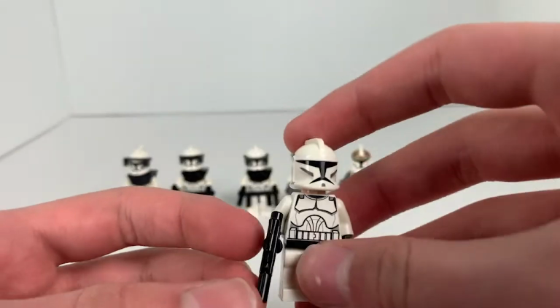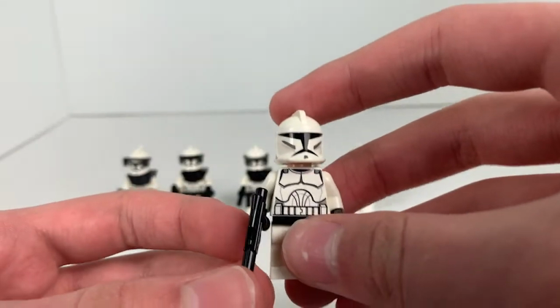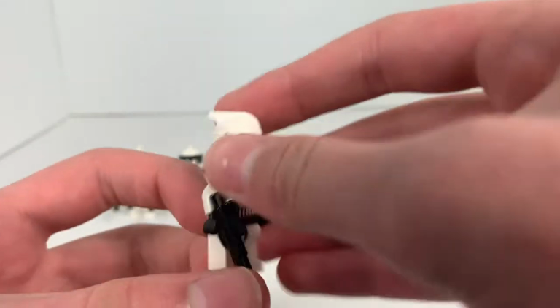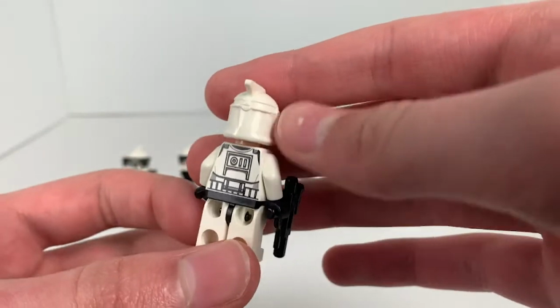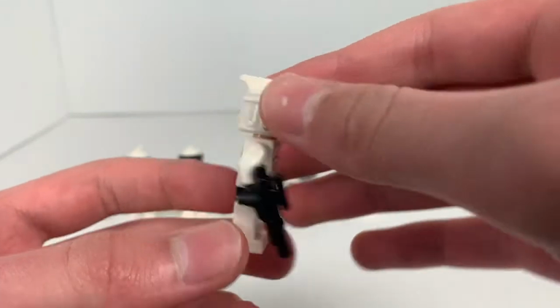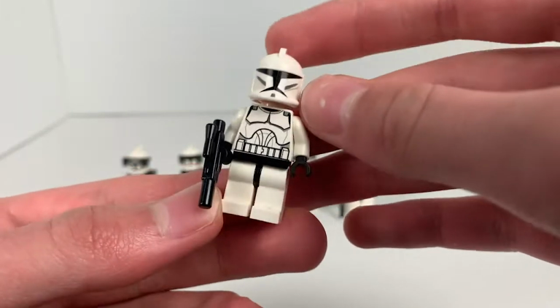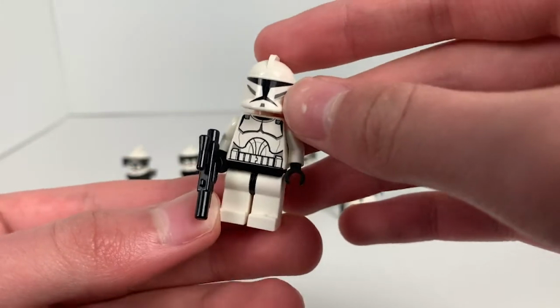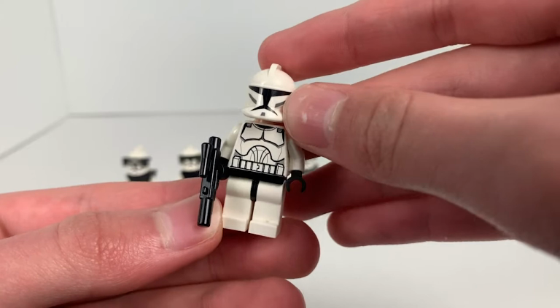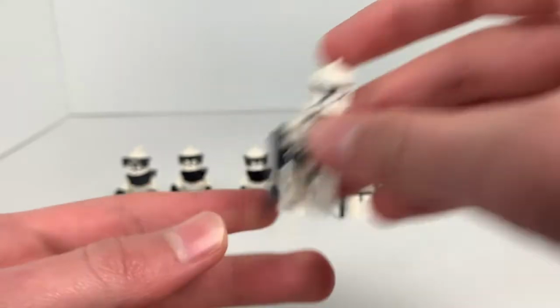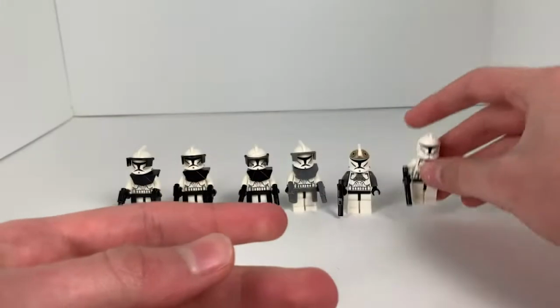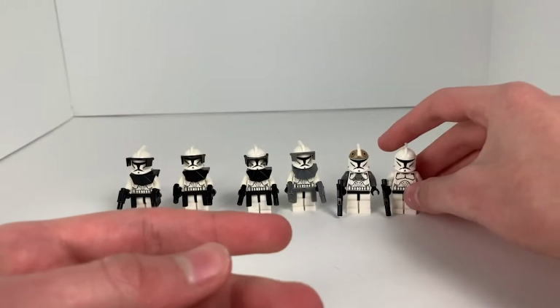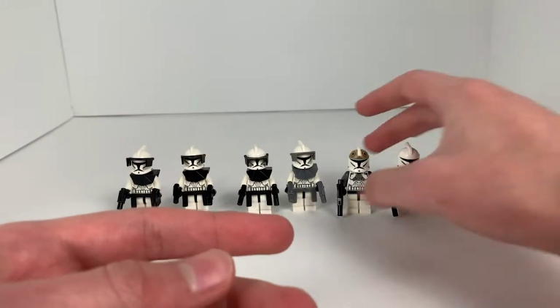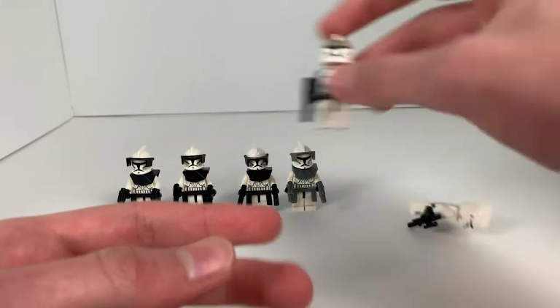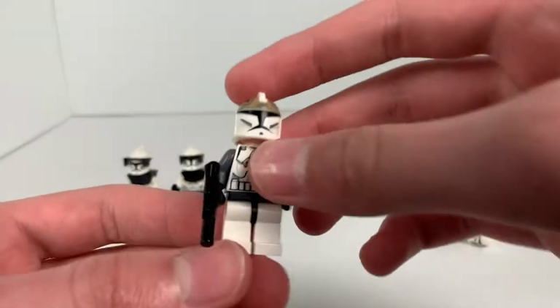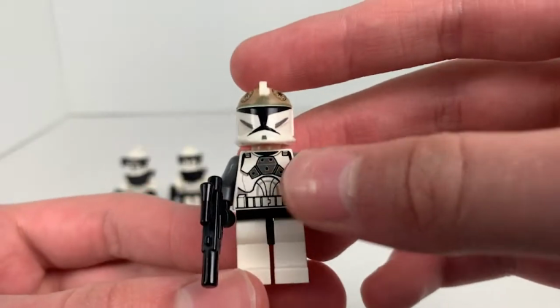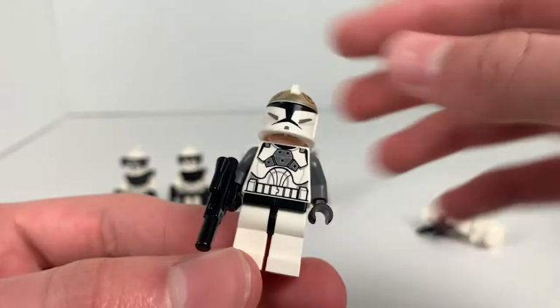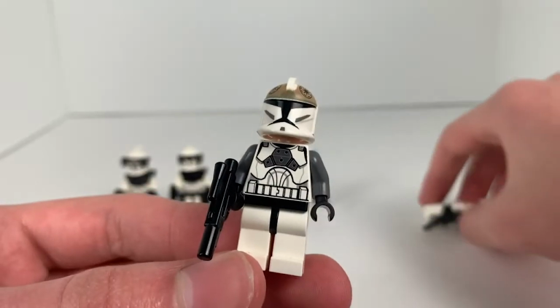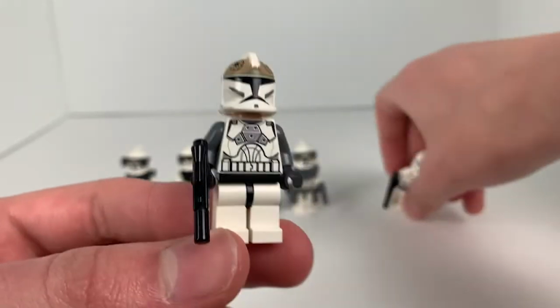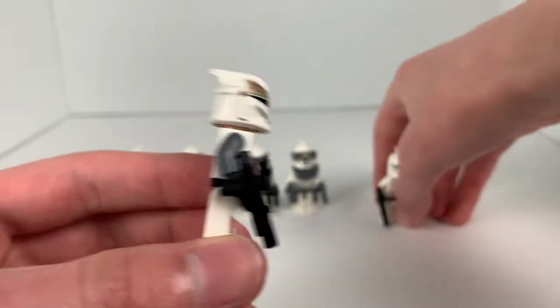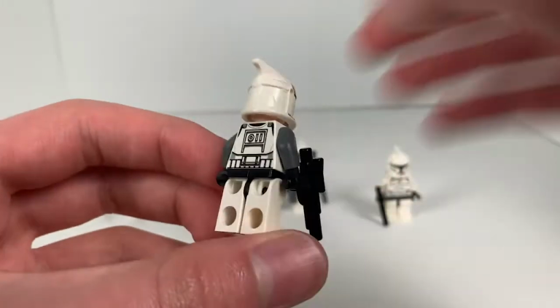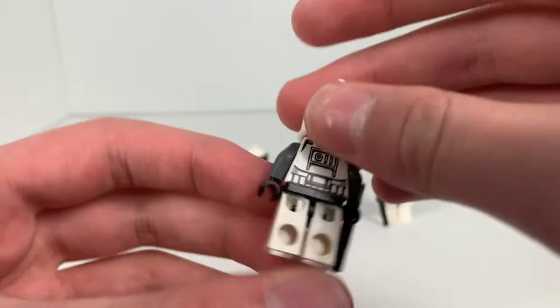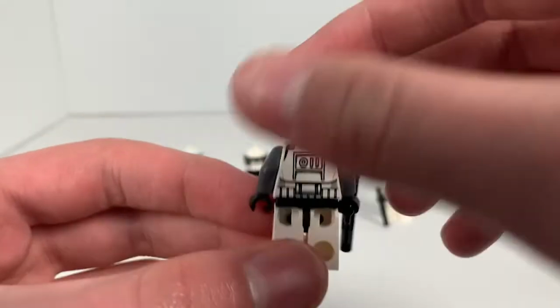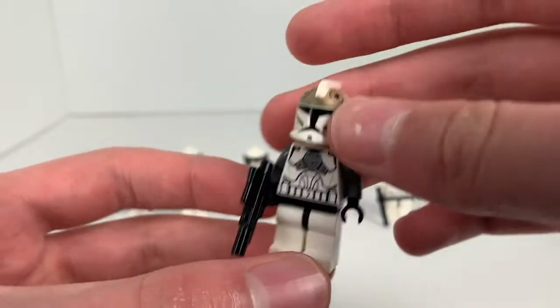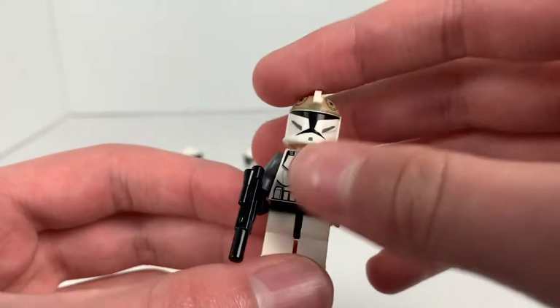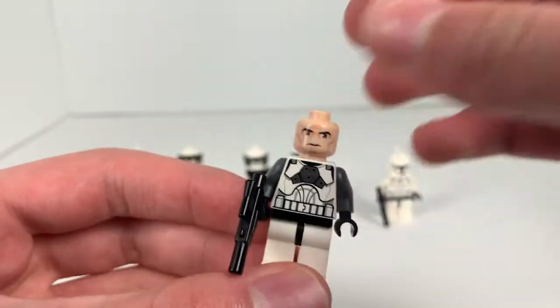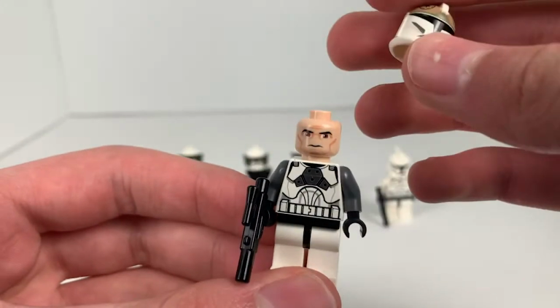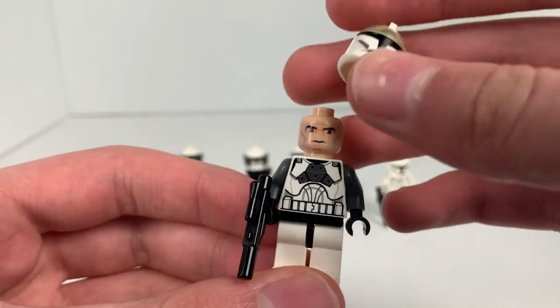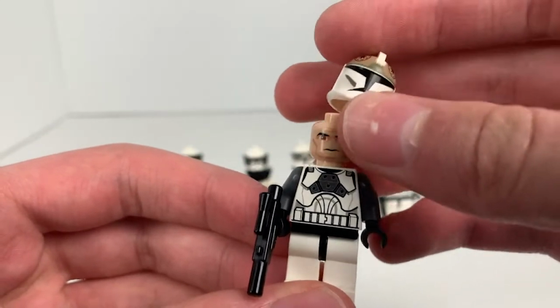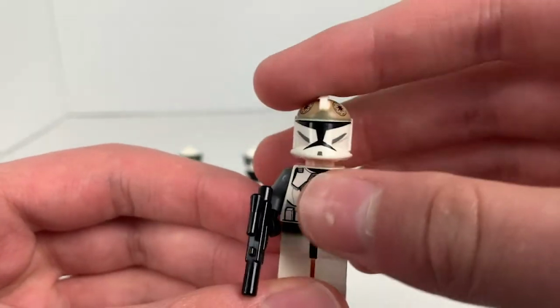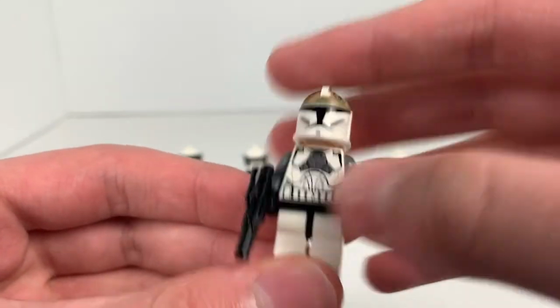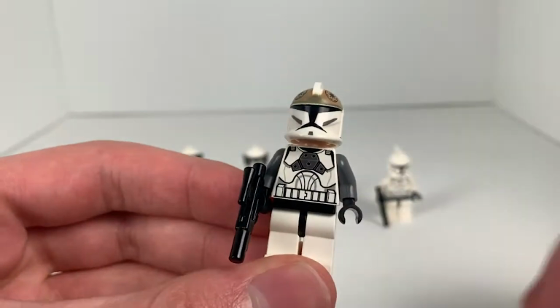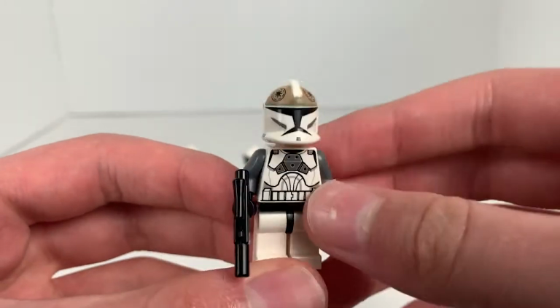And a plain clone here — love these clones, Clone Wars in a nutshell, pretty much. And then this clone gunner, which is actually pretty cool. I've never actually seen one of these besides the Phase 2 one, and I might actually make a comparison video of them.